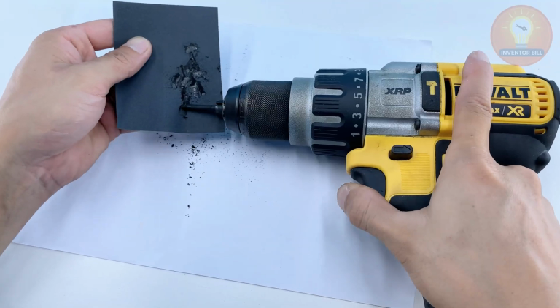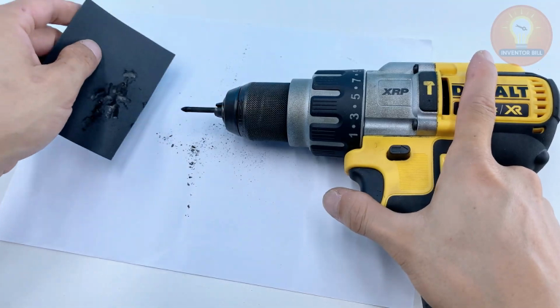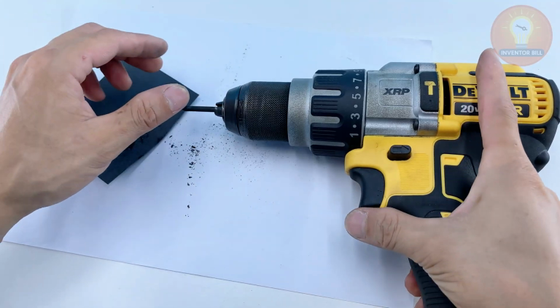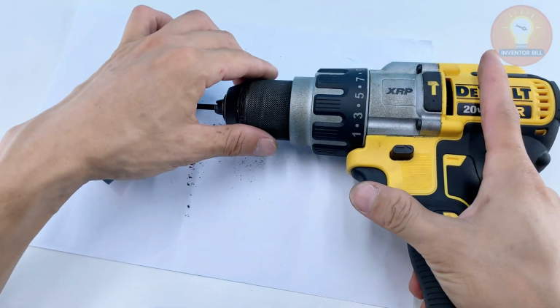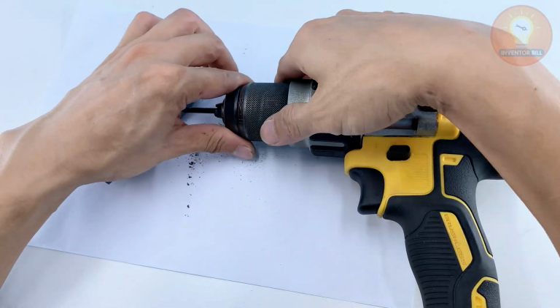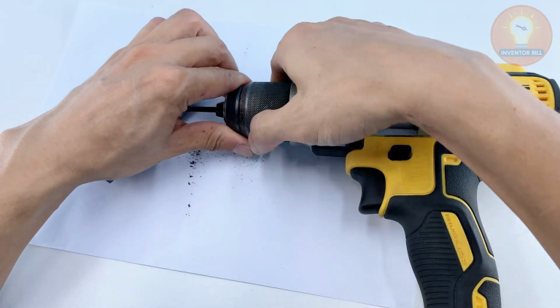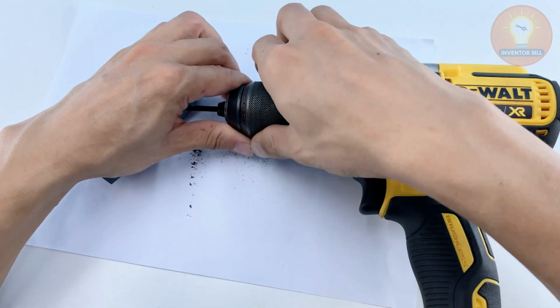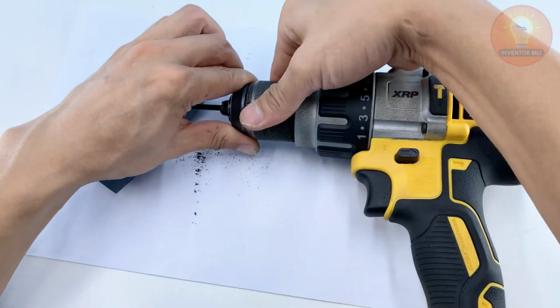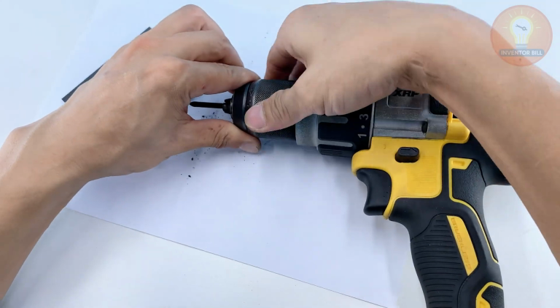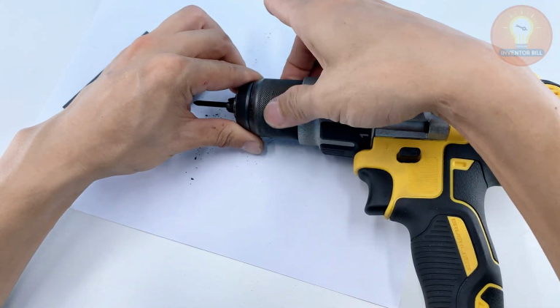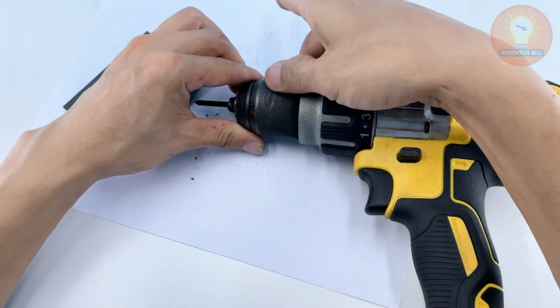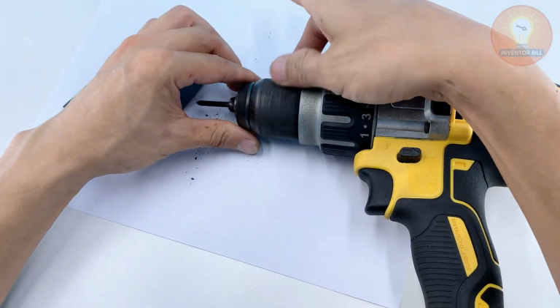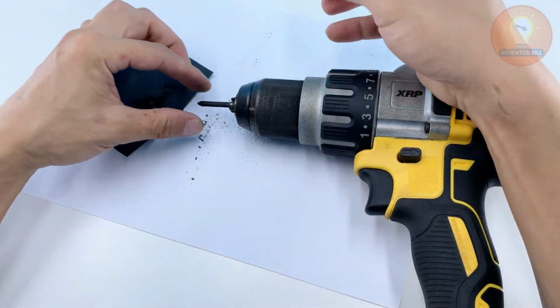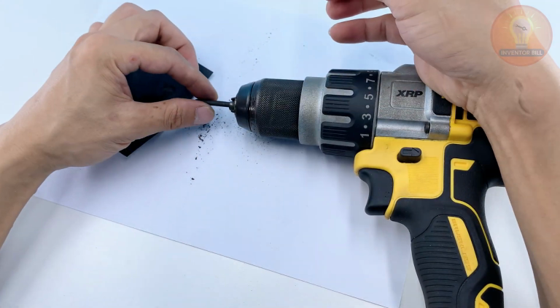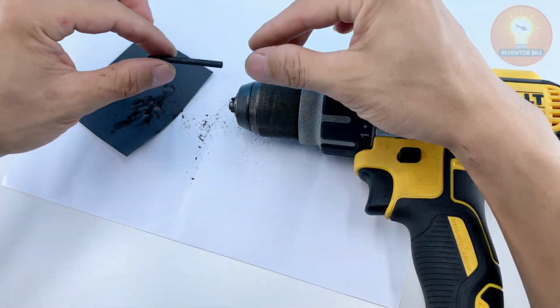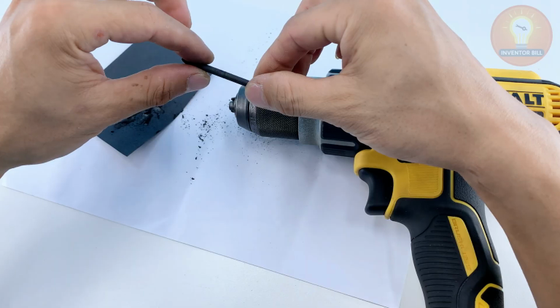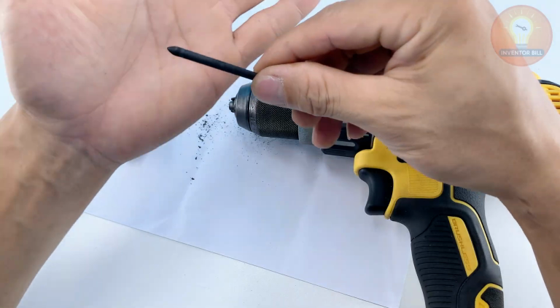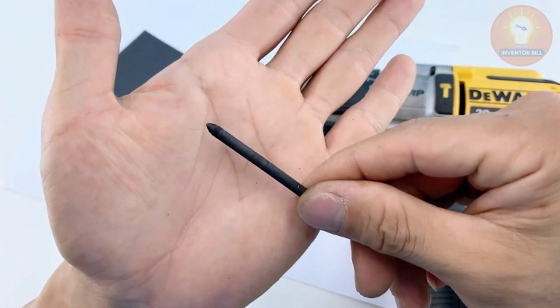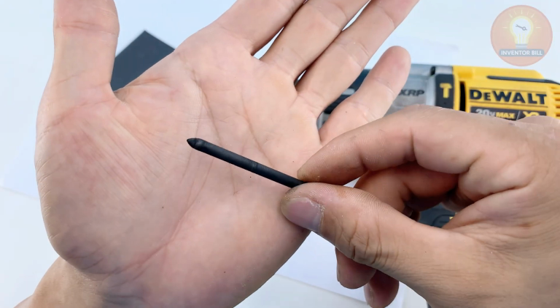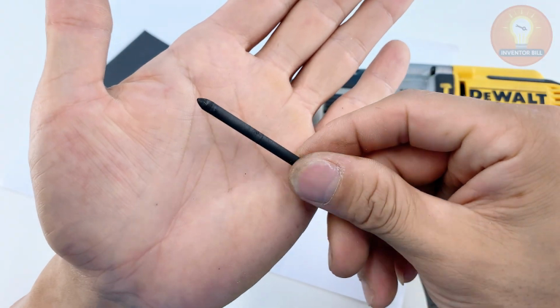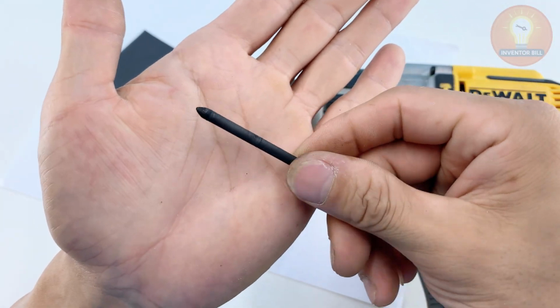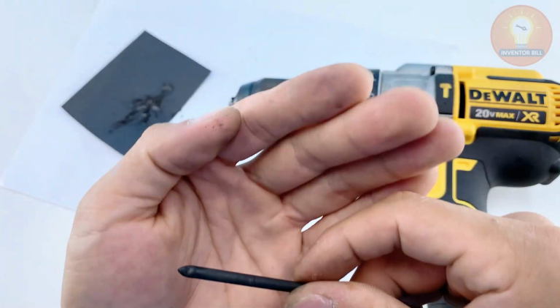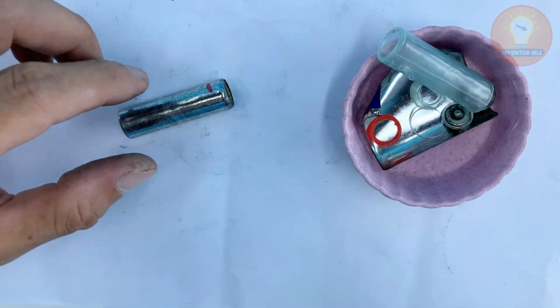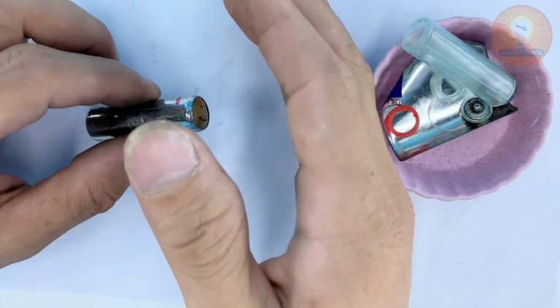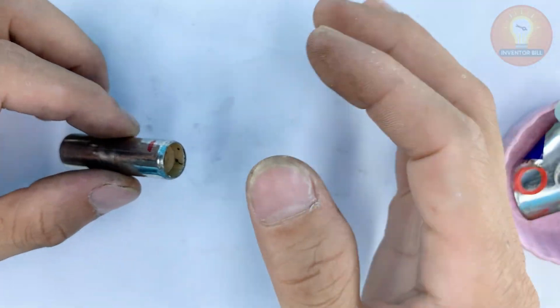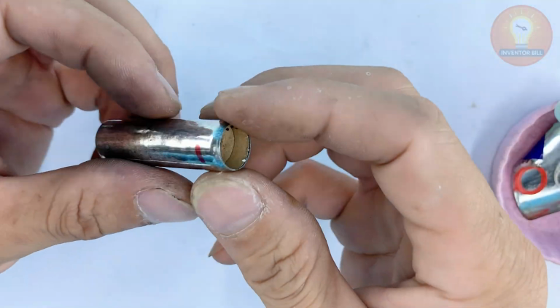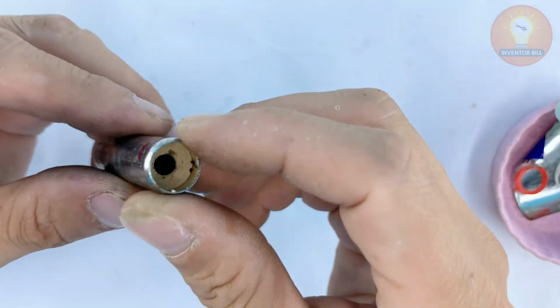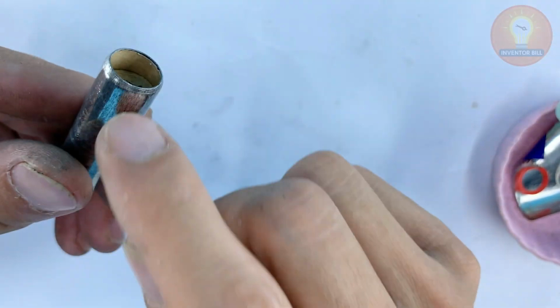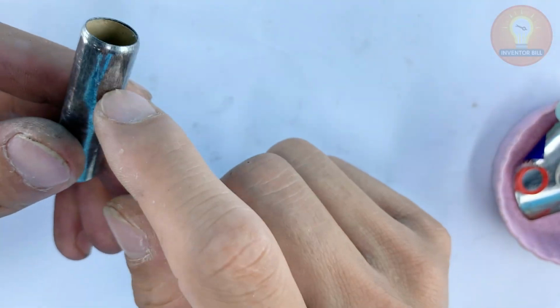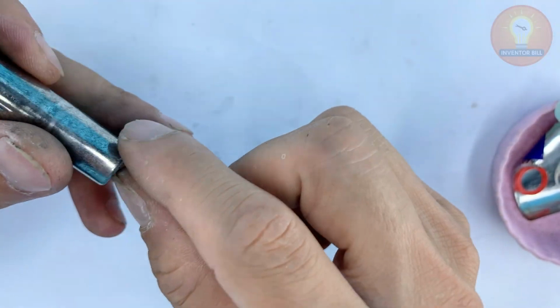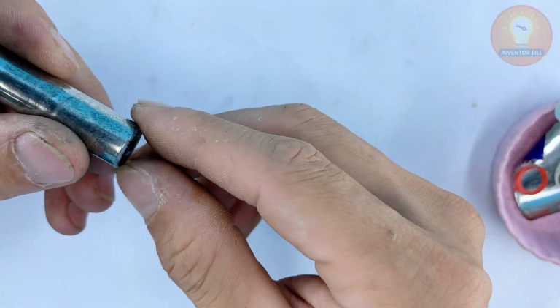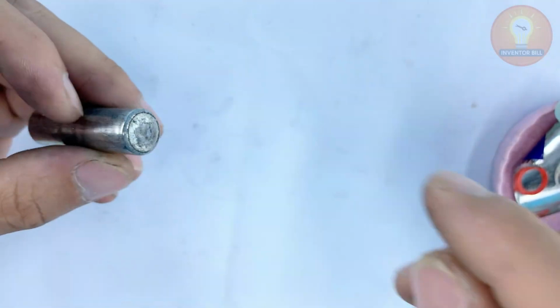Here's the part that gives our homemade soldering setup its extra punch — the electrolyte solution. Grab the metal casing you peeled off from the battery earlier and cut it into small pieces.